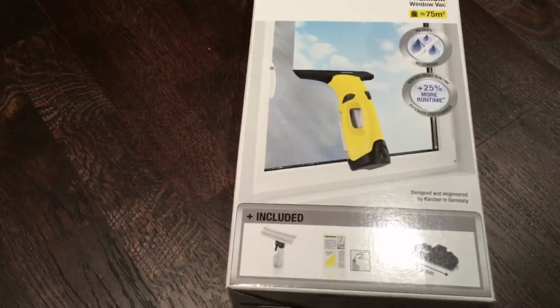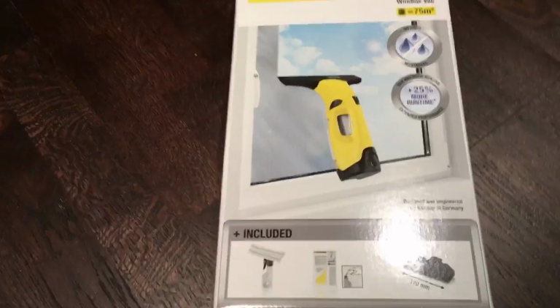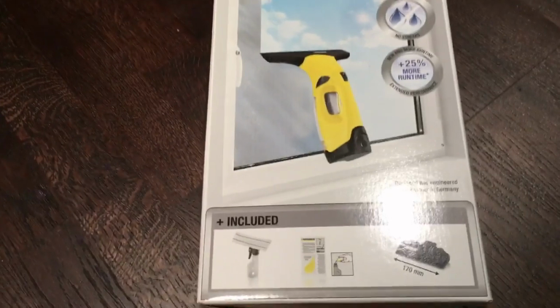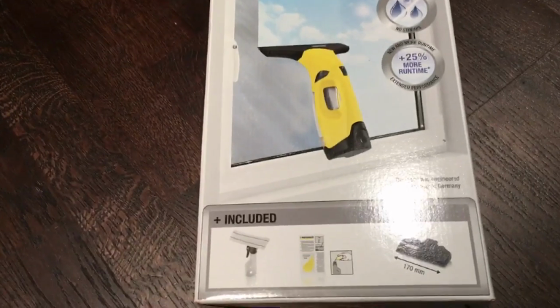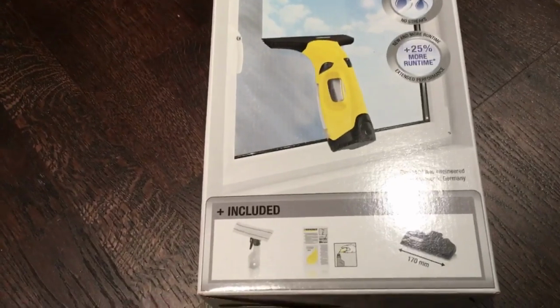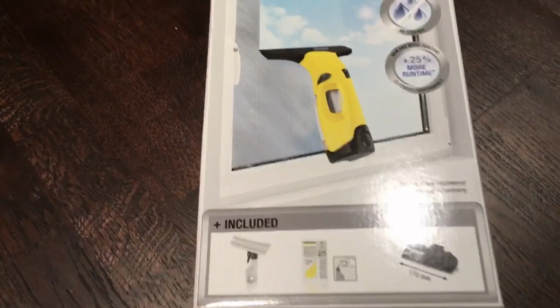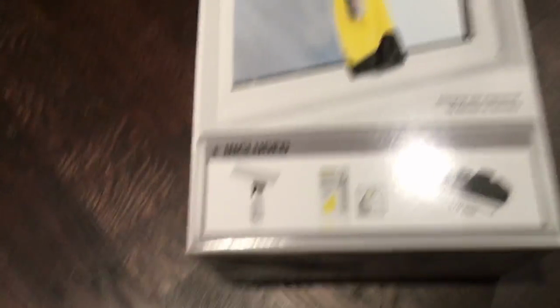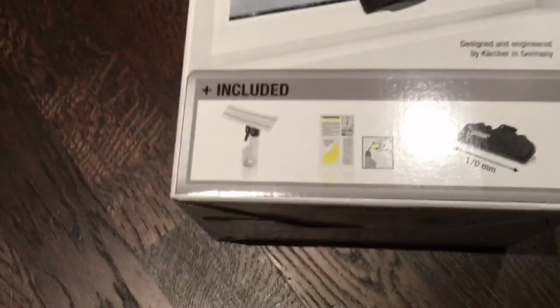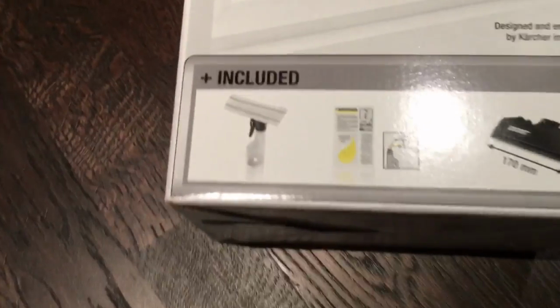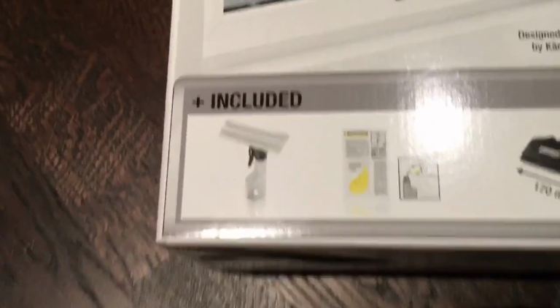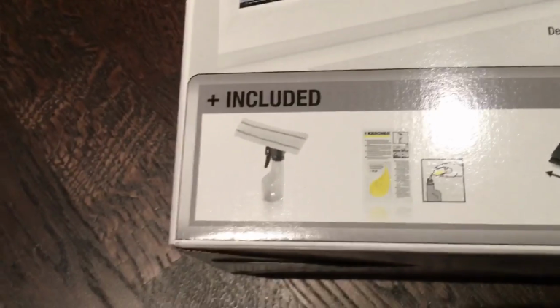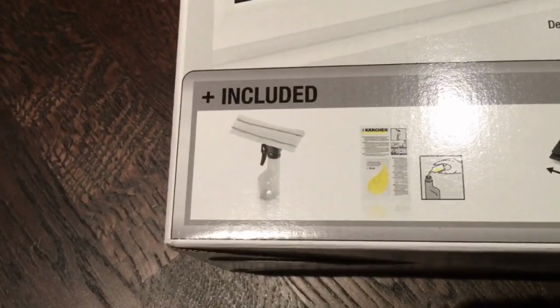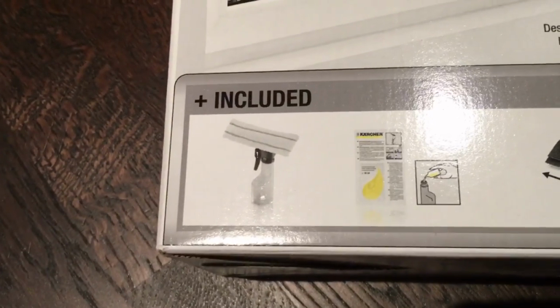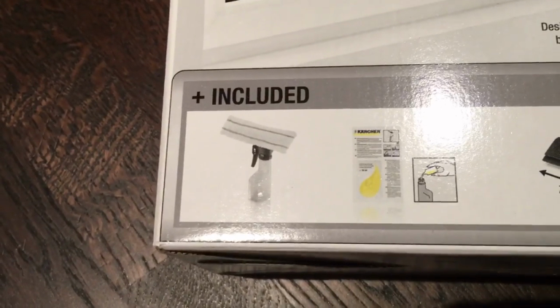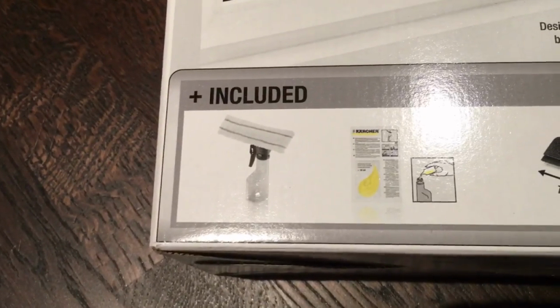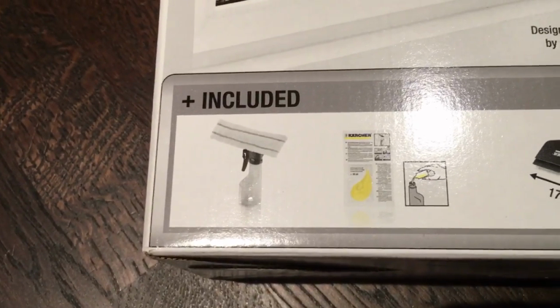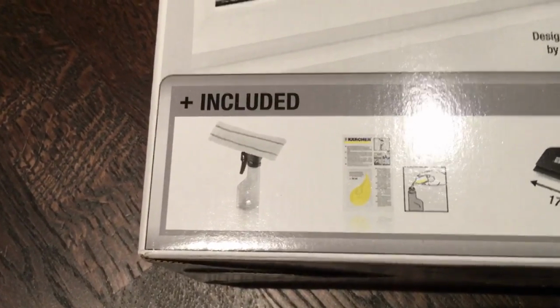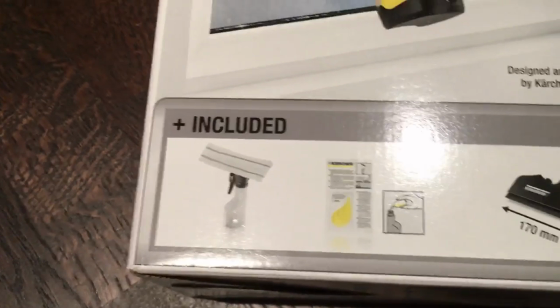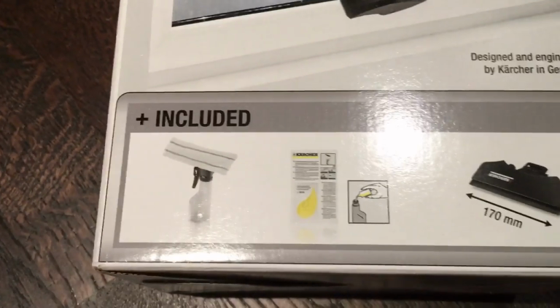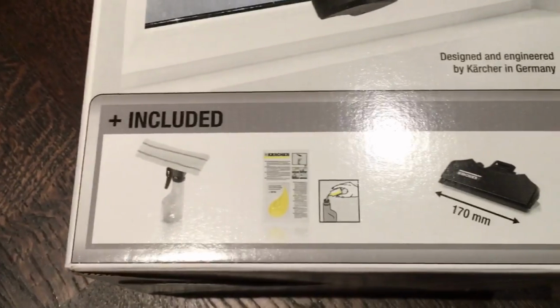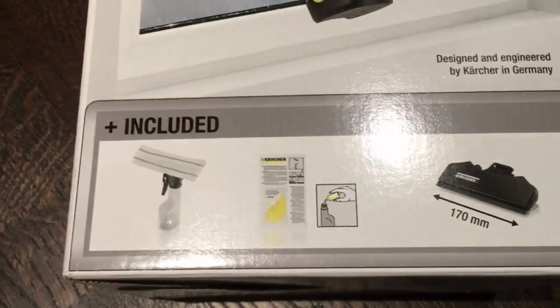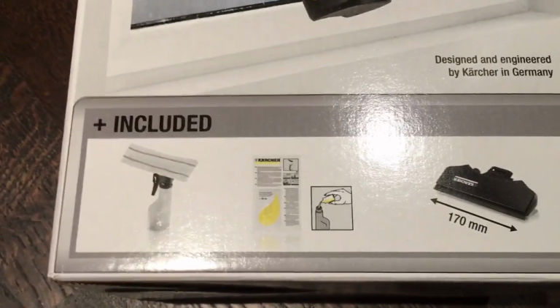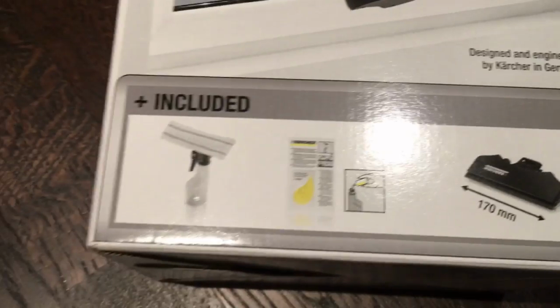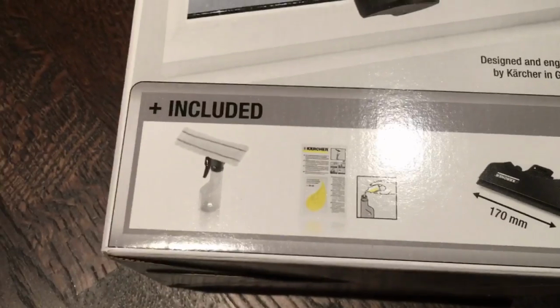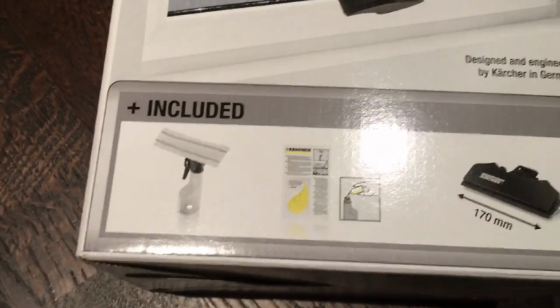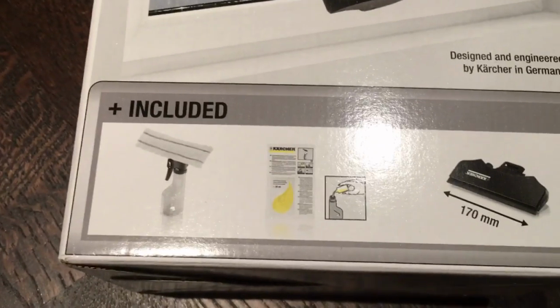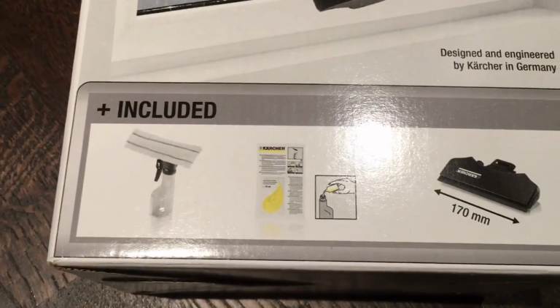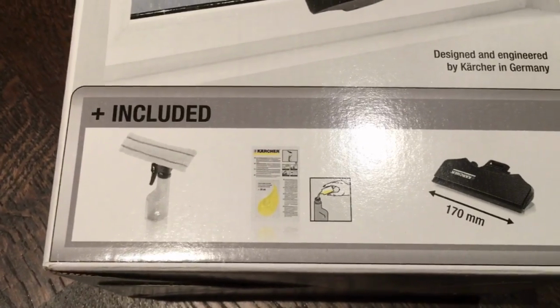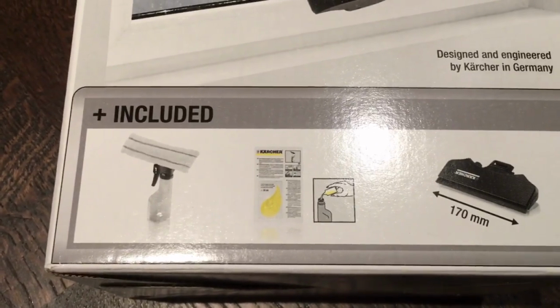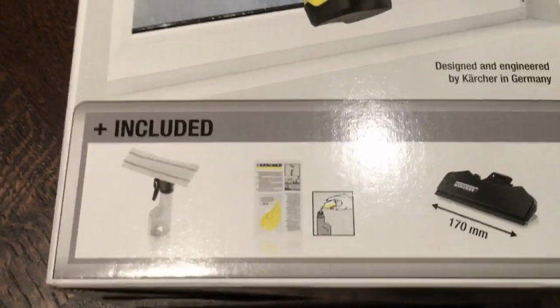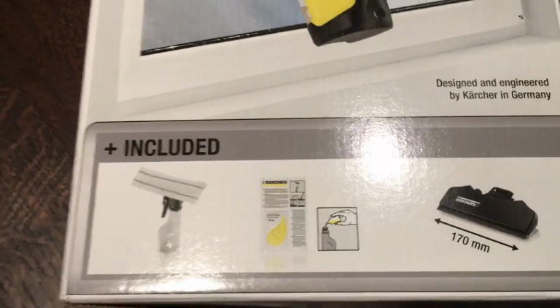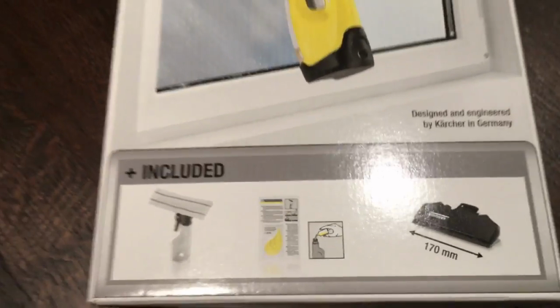With the premium model you get the added bonus of the cleaning solution, you also get the cleaning solution spray bottle, and you also get a smaller squeegee board.